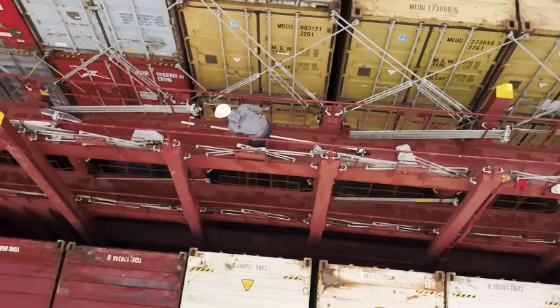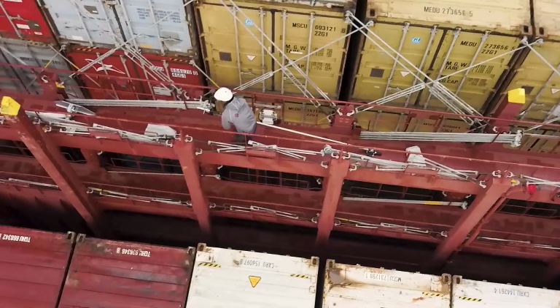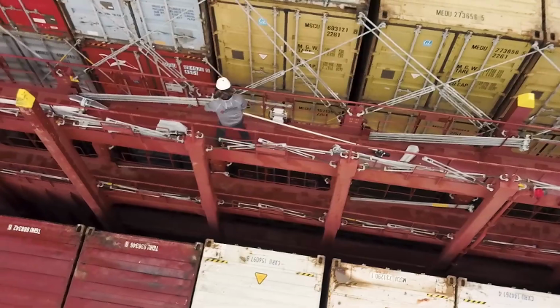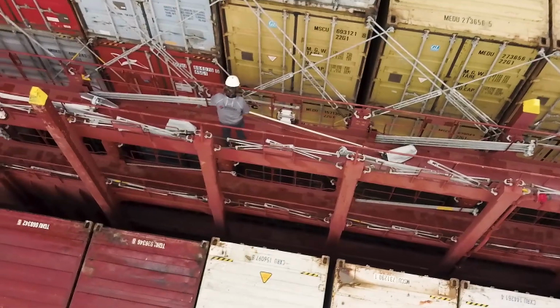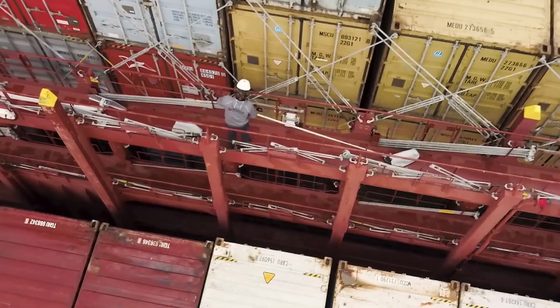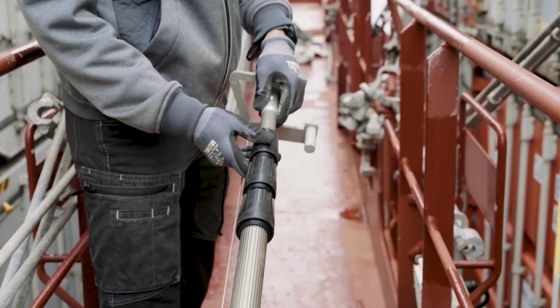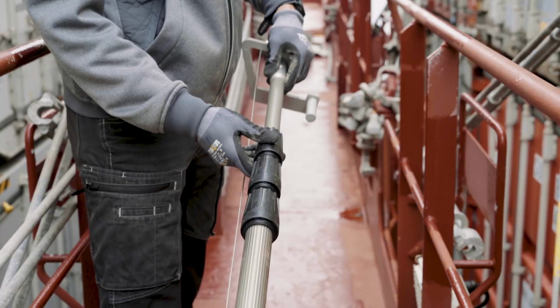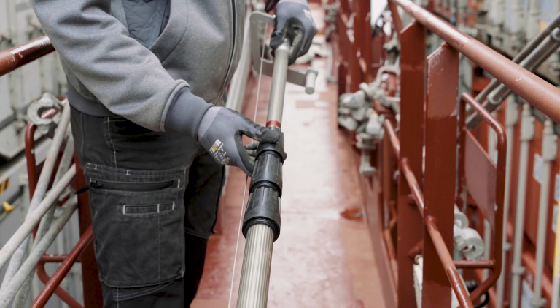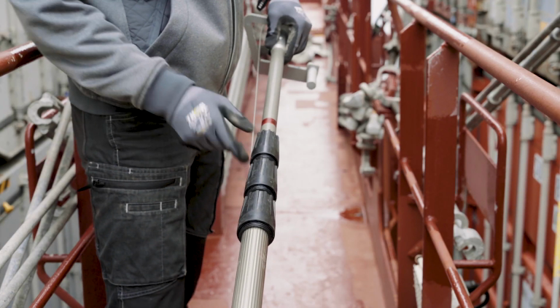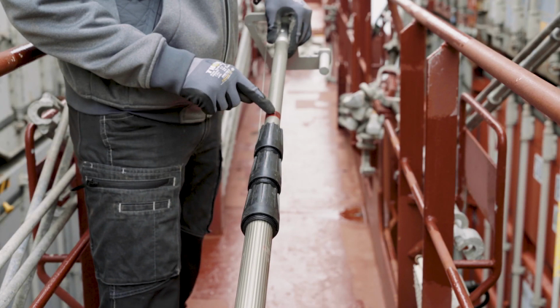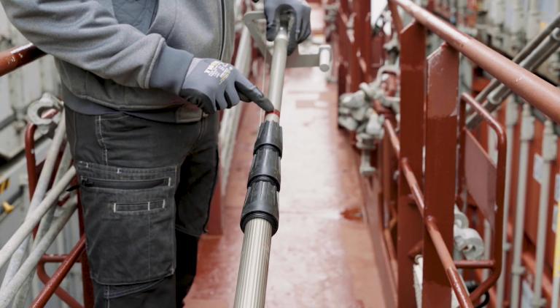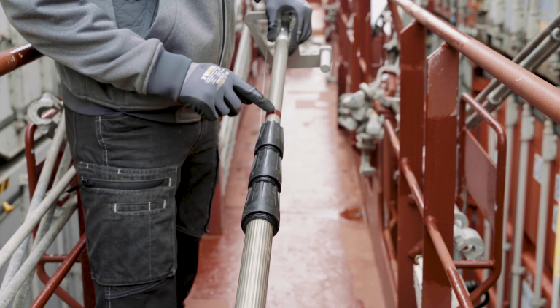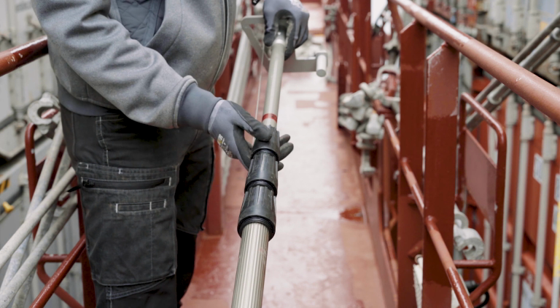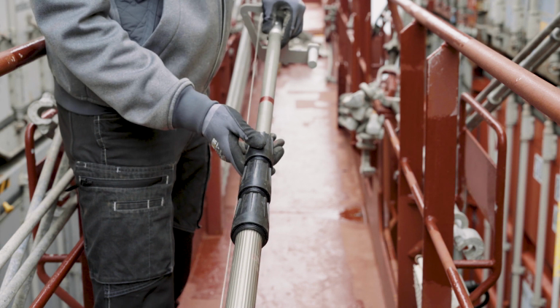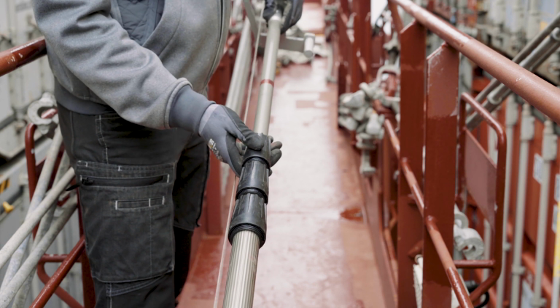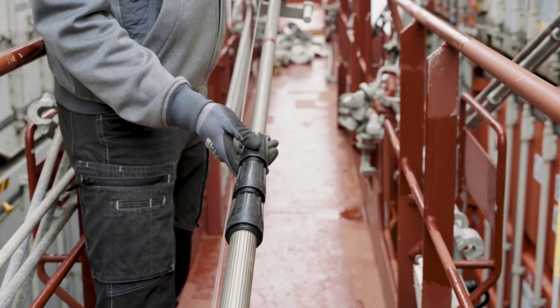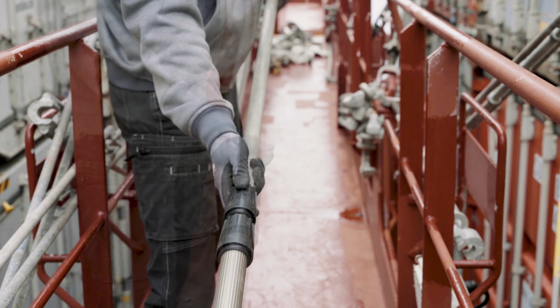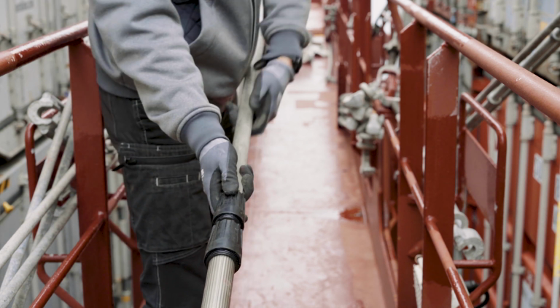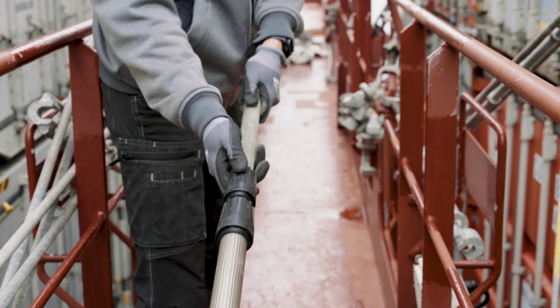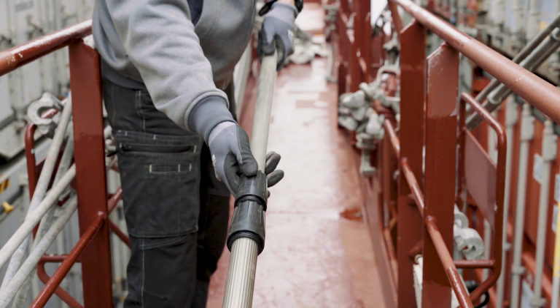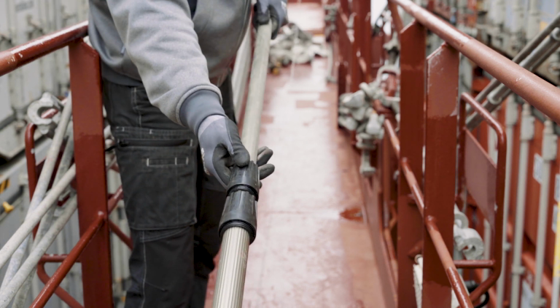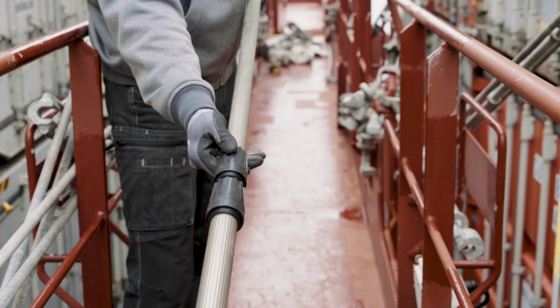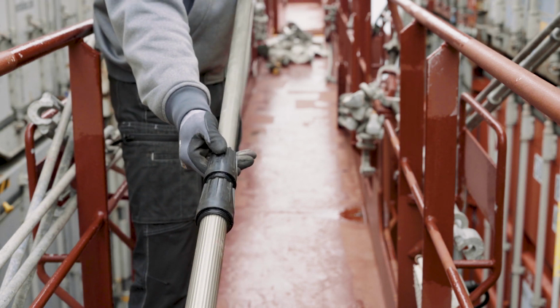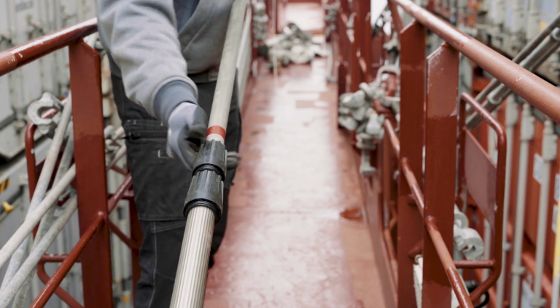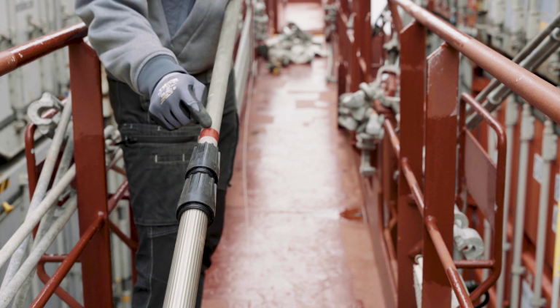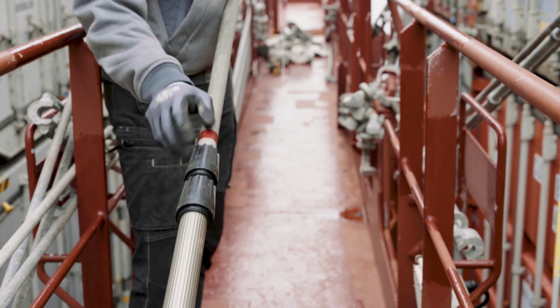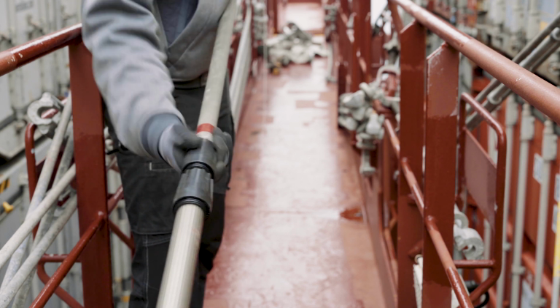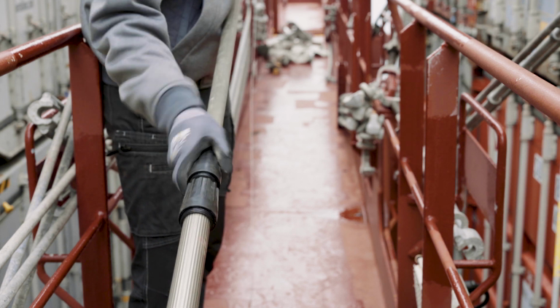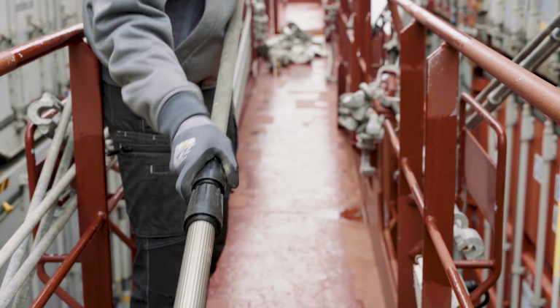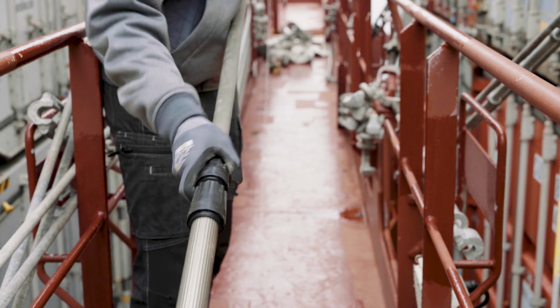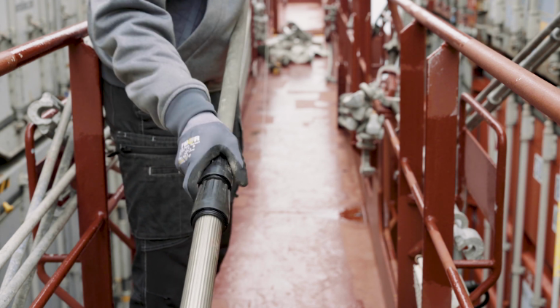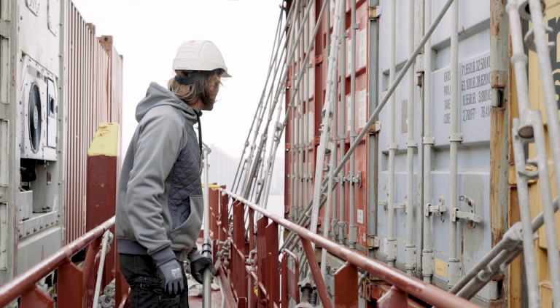Slowly extend the lift horizontally. The first red mark indicates the height of two standard shipping containers. The second red mark indicates the height of three containers. Each of the following red marks indicates the height of one additional standard shipping container.